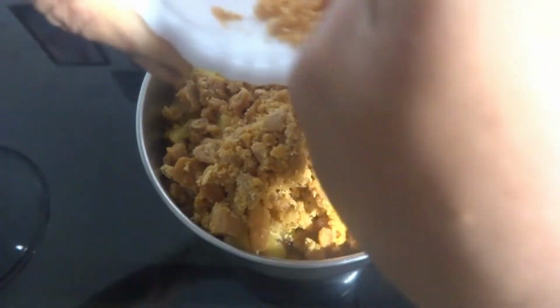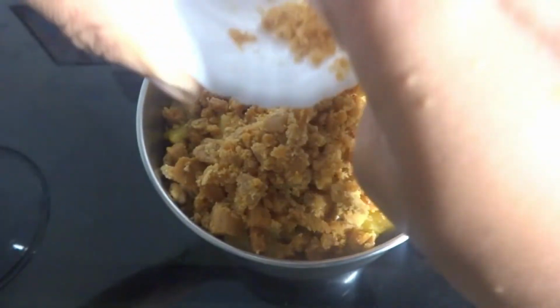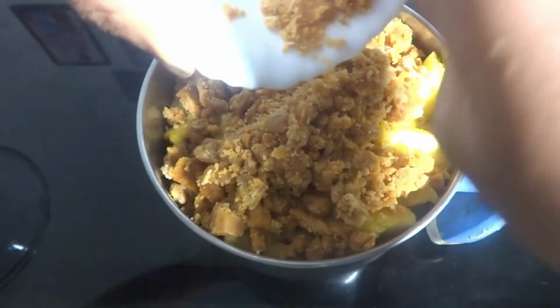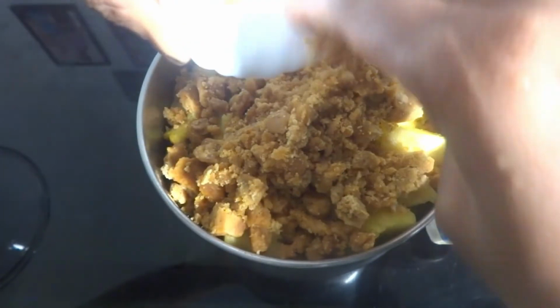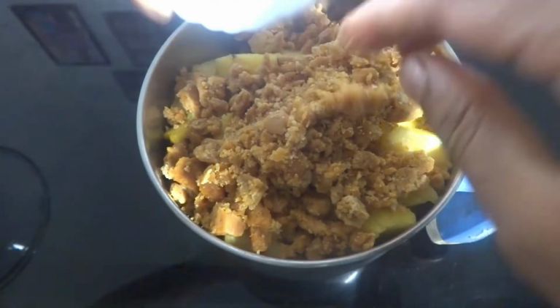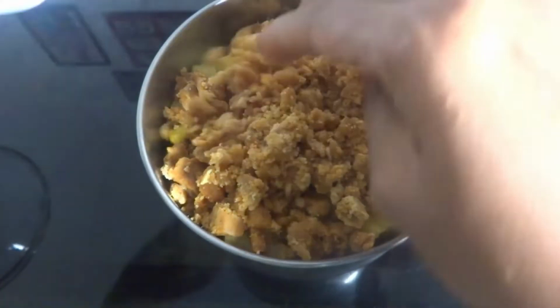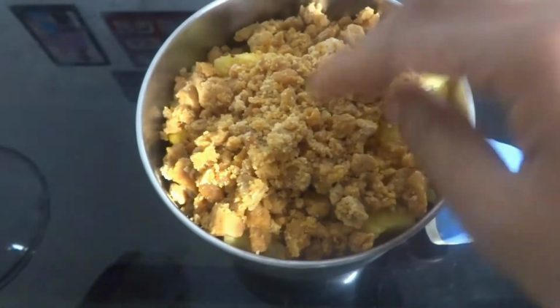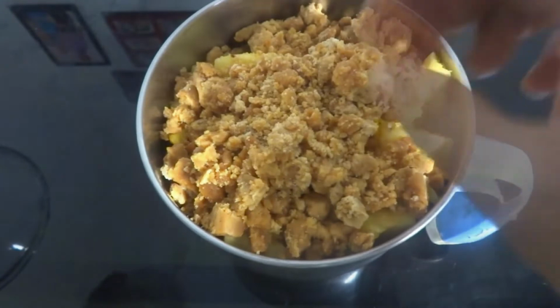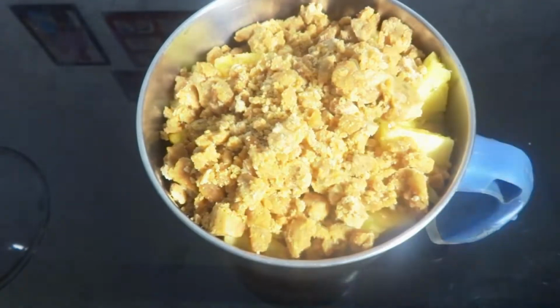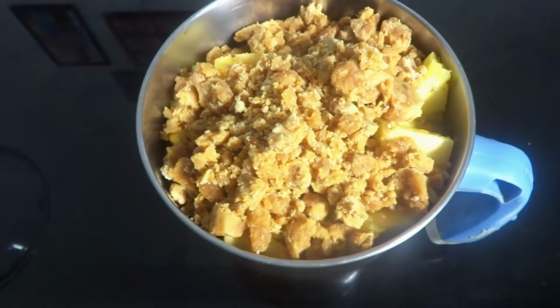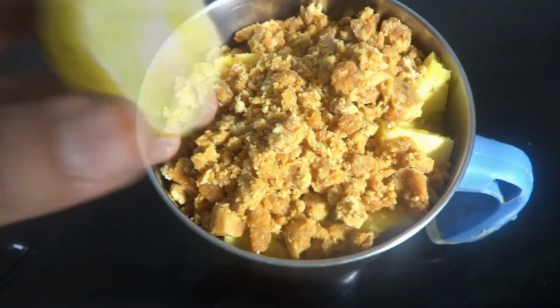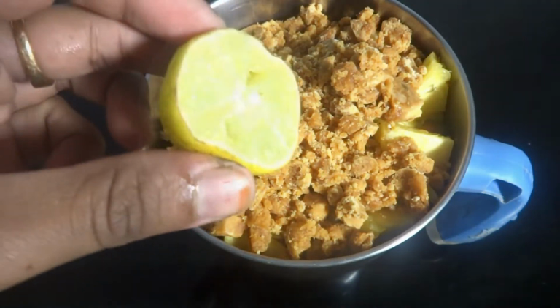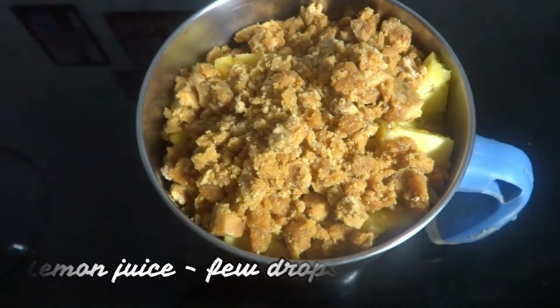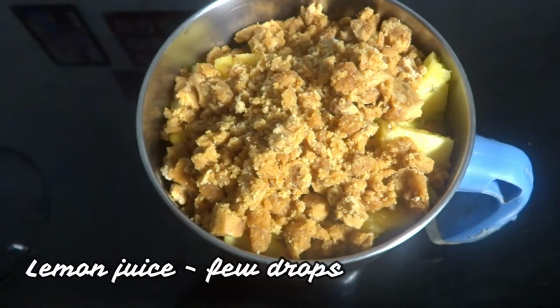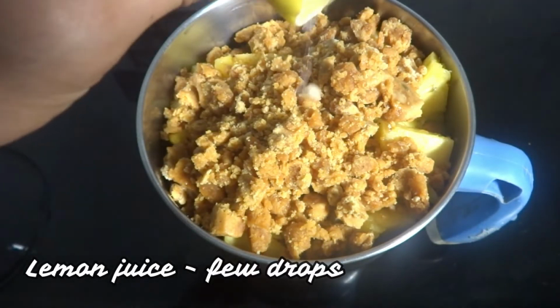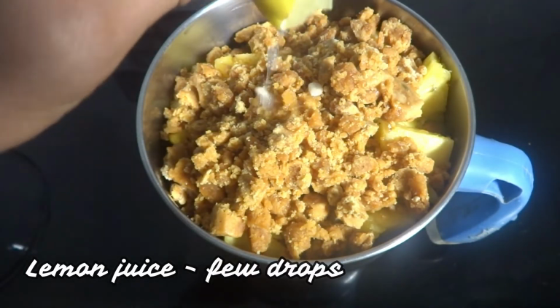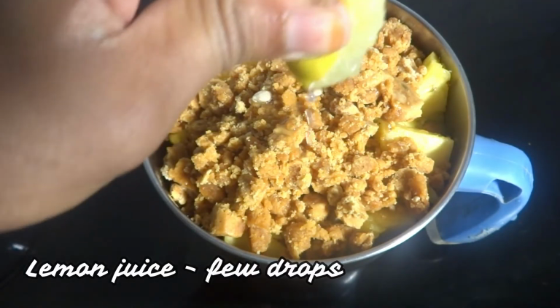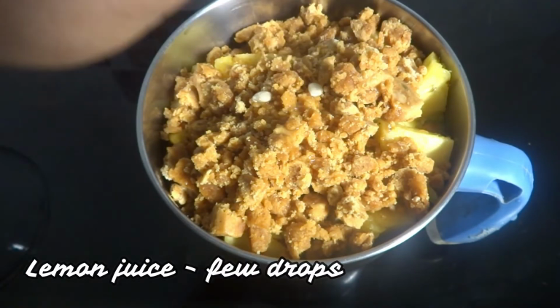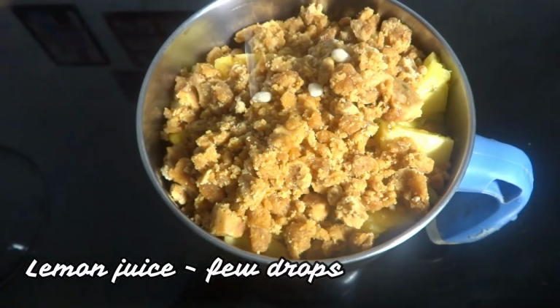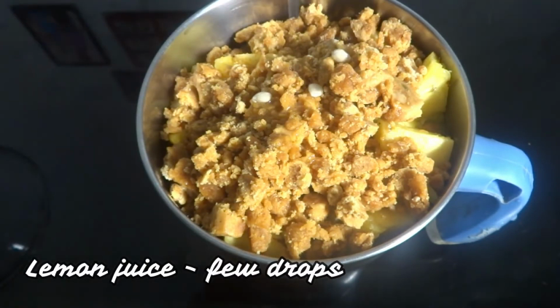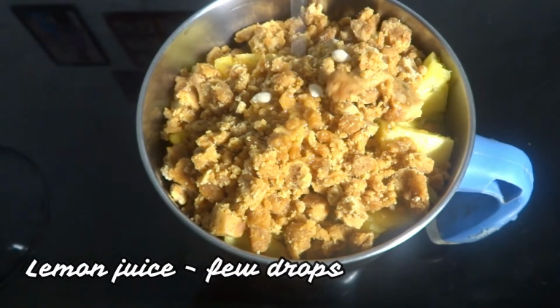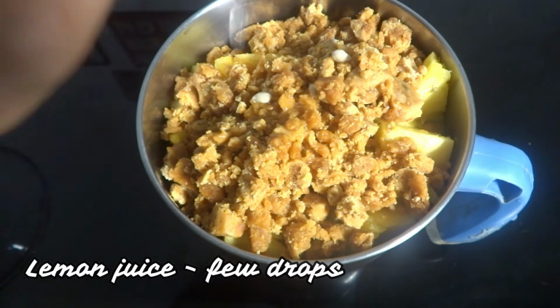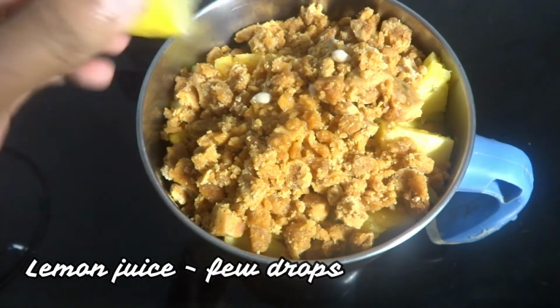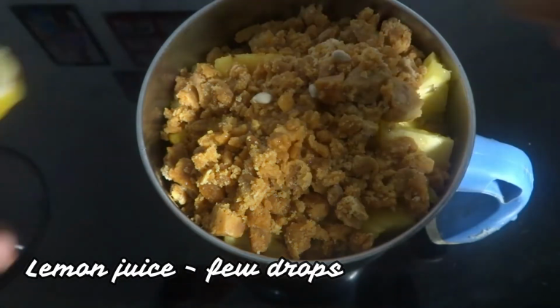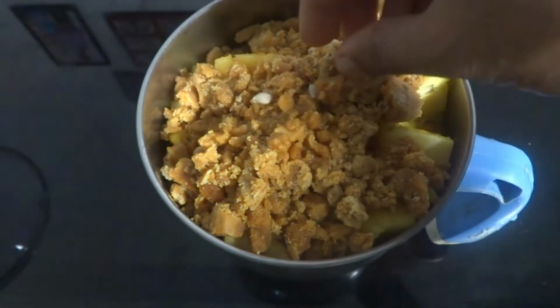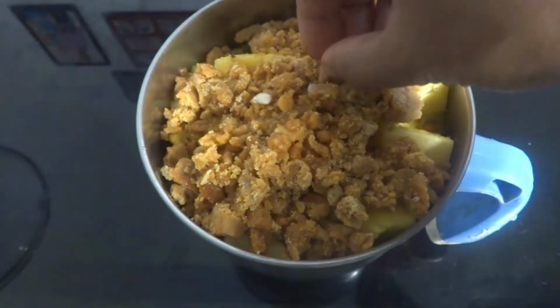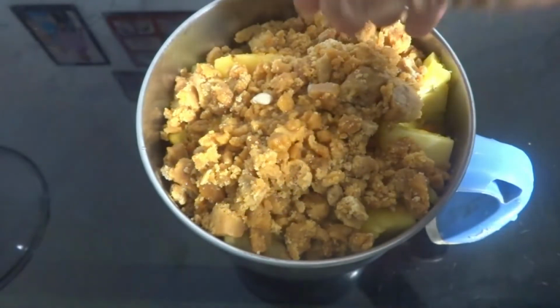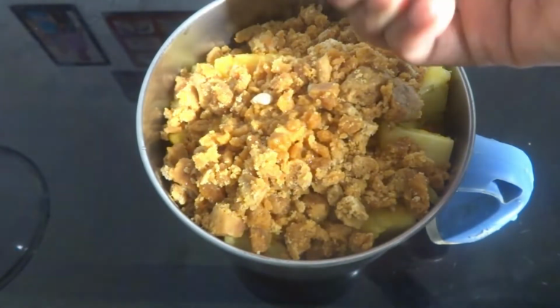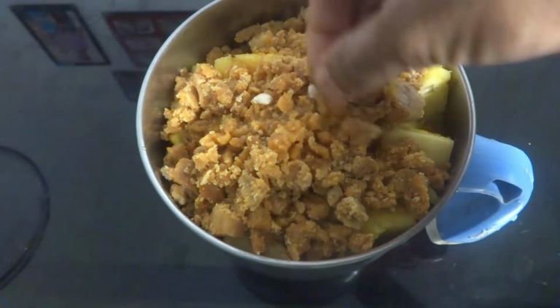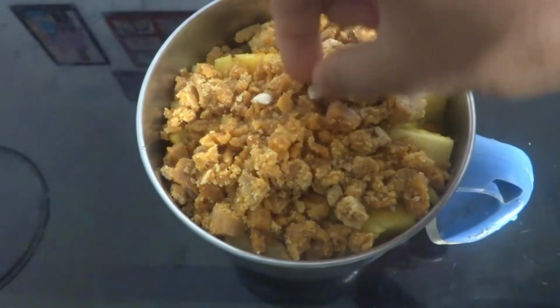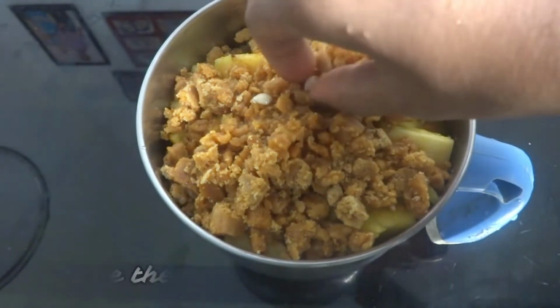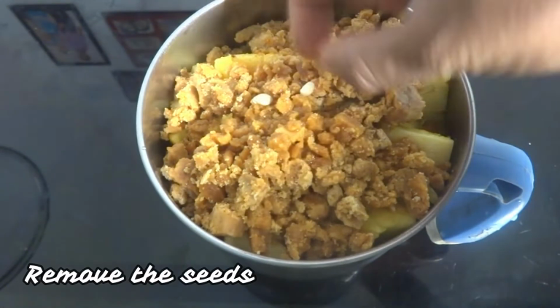You can also use white sugar. Add some lemon juice, and mix a little to add some flavor.